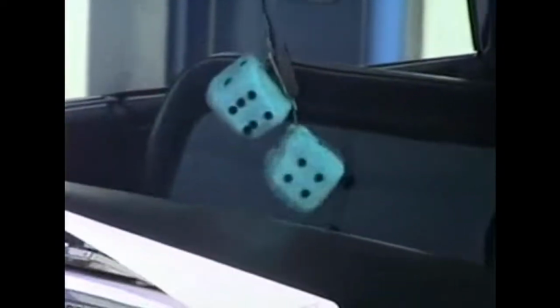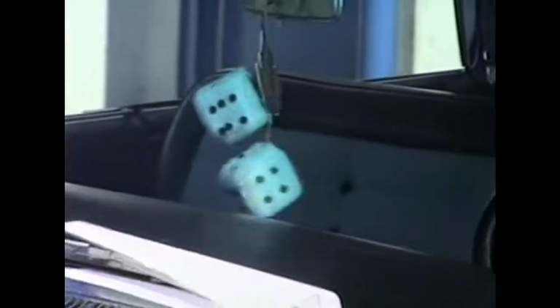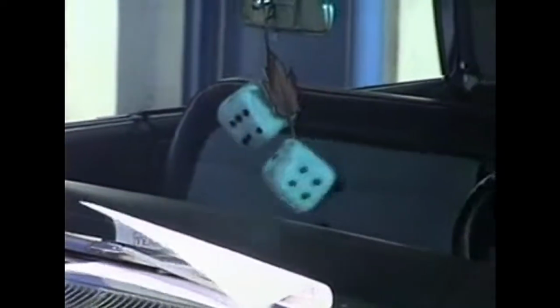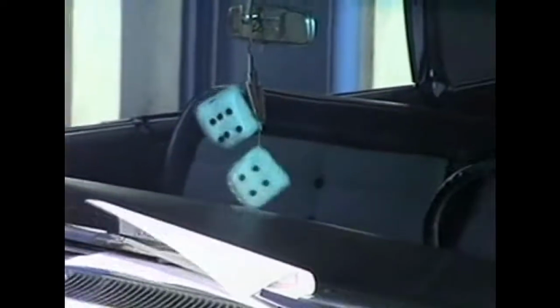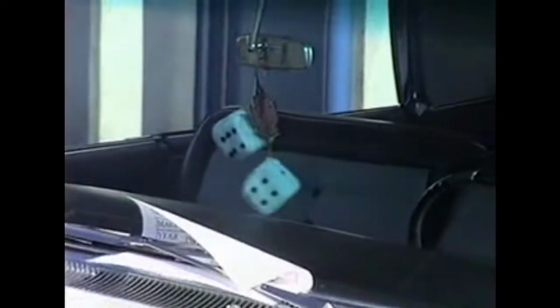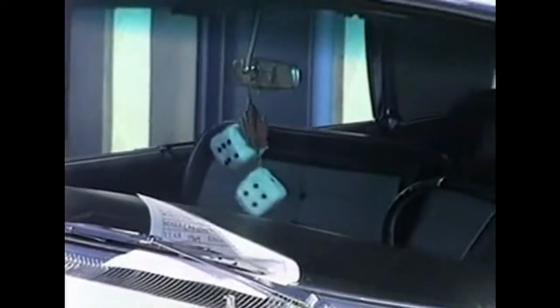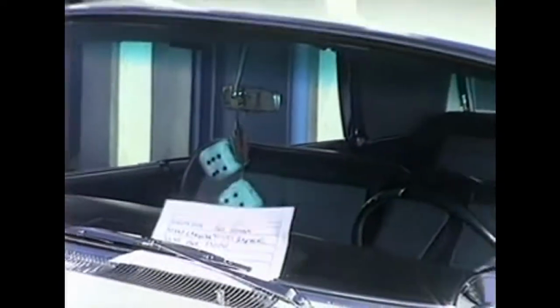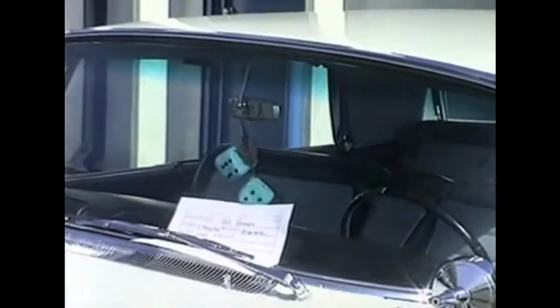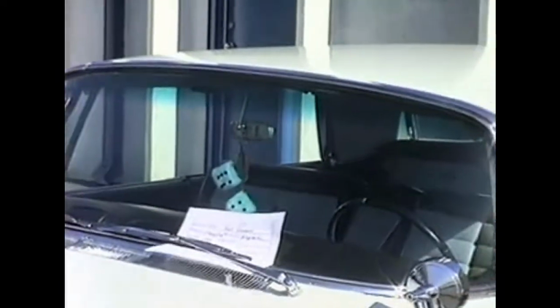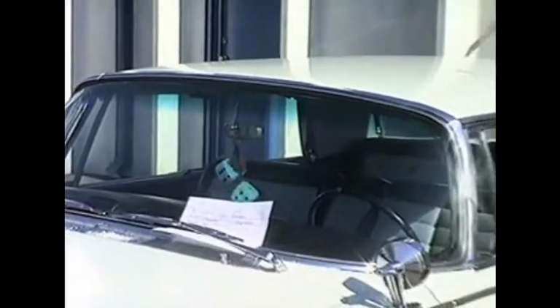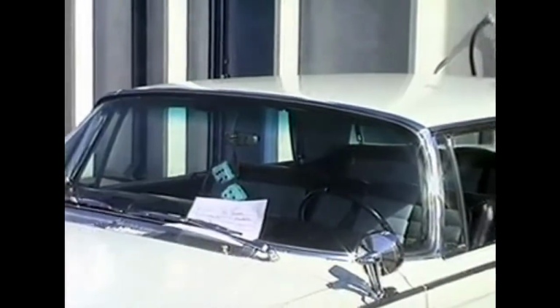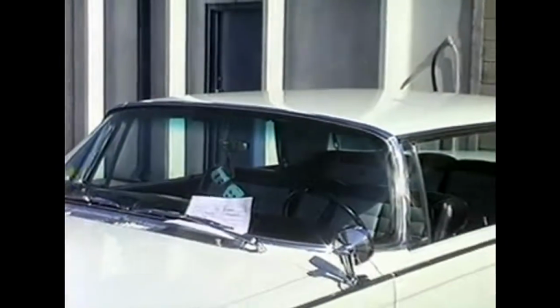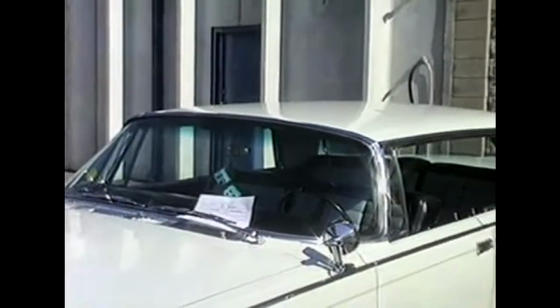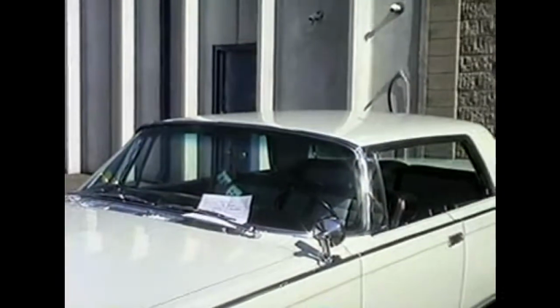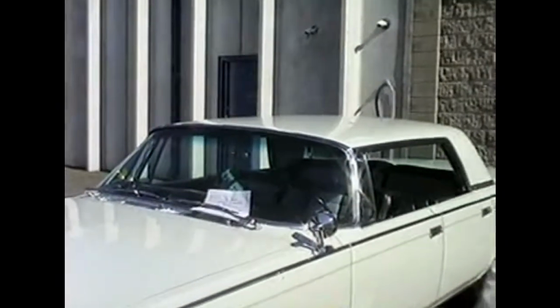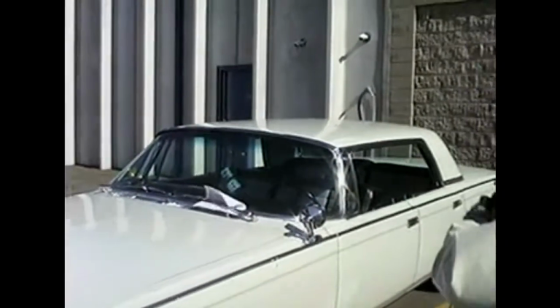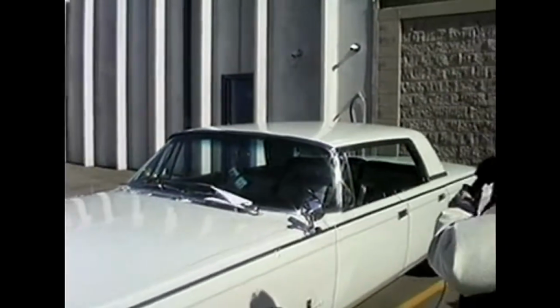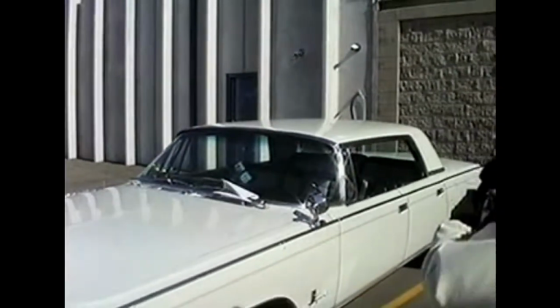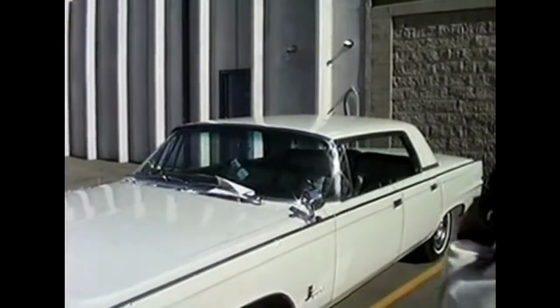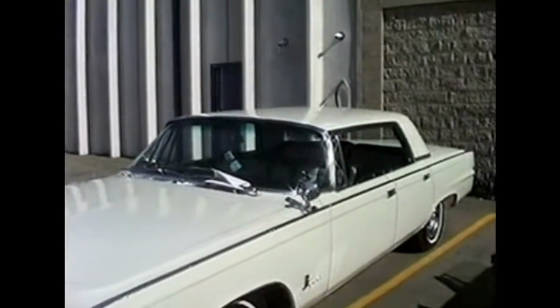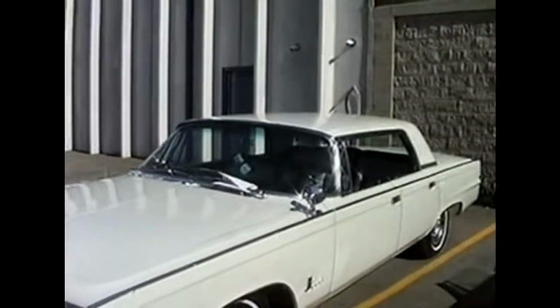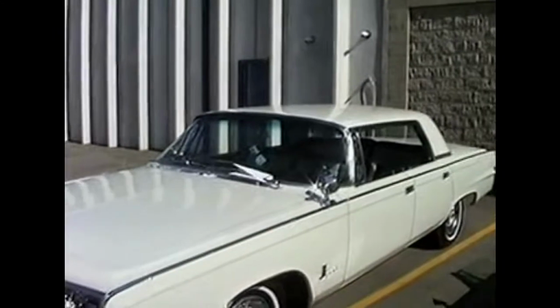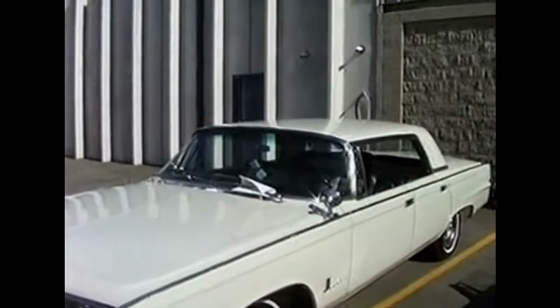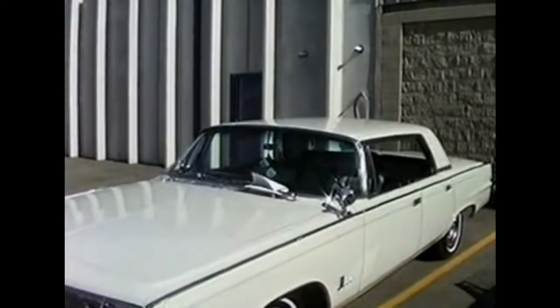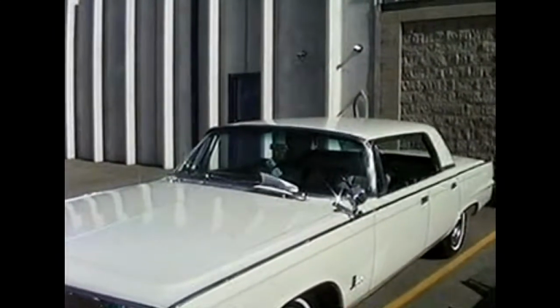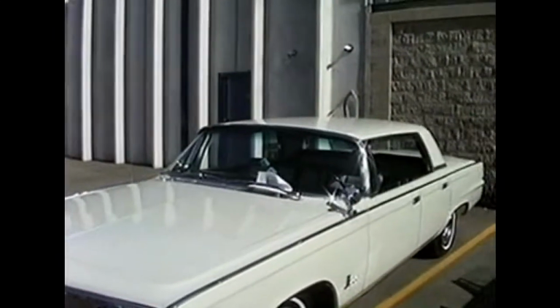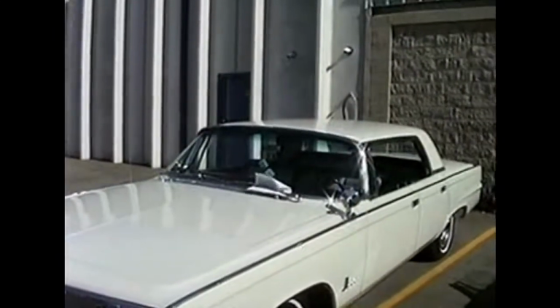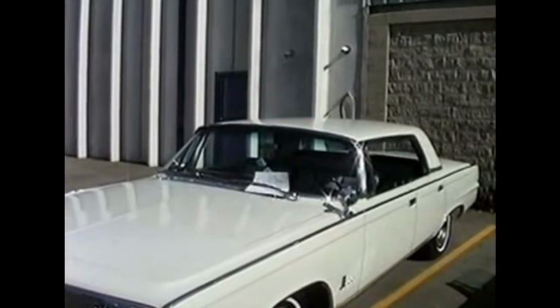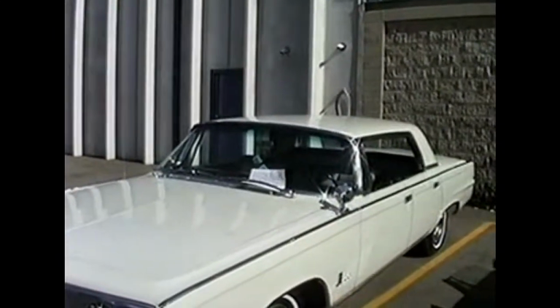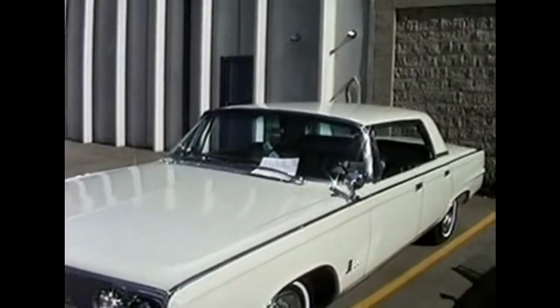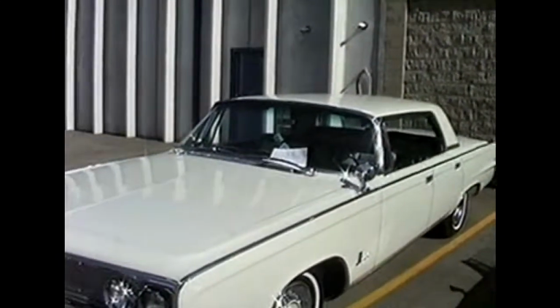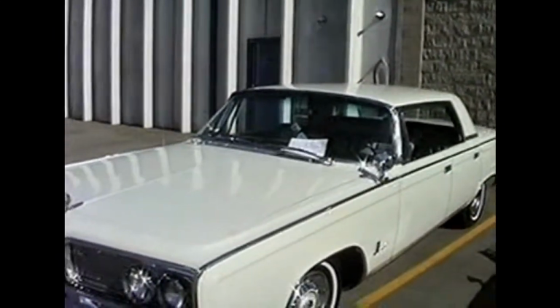Now we're taking a look at Pat Salmon's 1964 Imperial. It doesn't have too much more detail, except you will notice the white fuzzy dice on this car — another of the fuzzy dice series of cars.